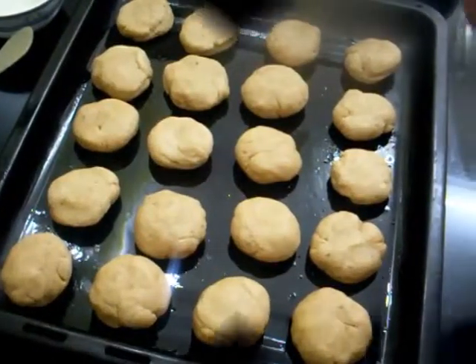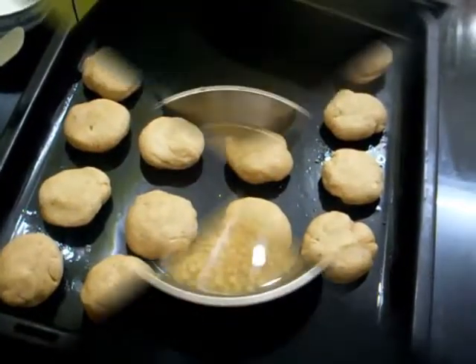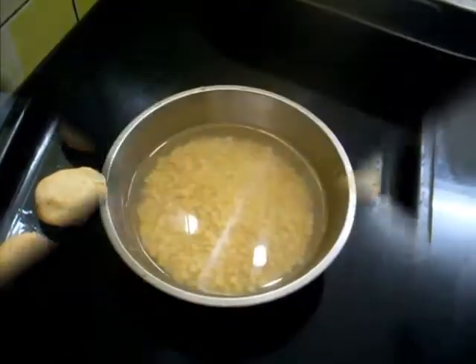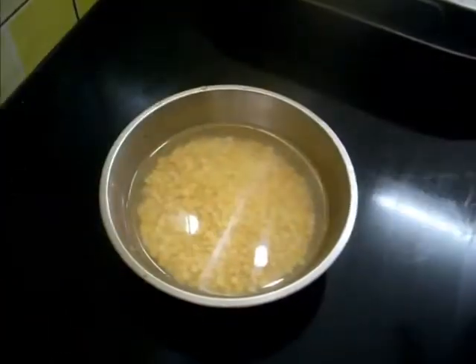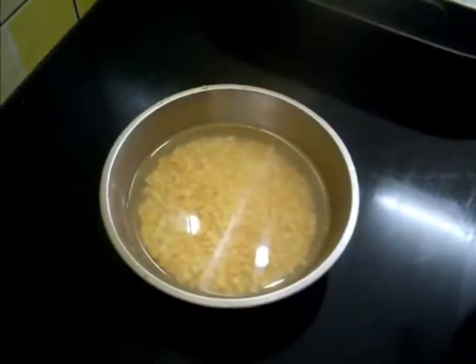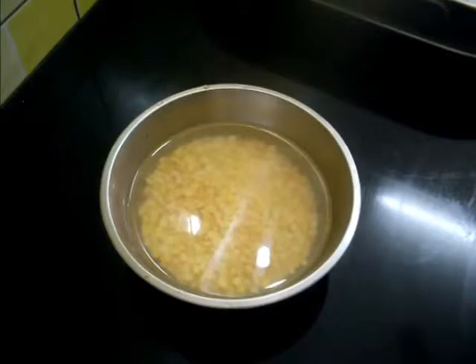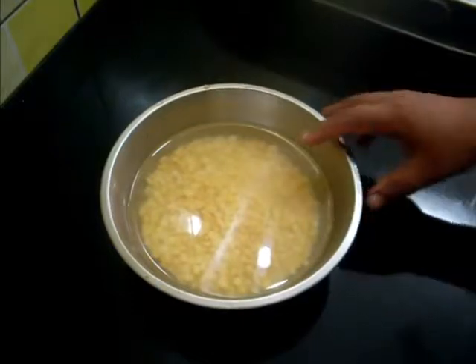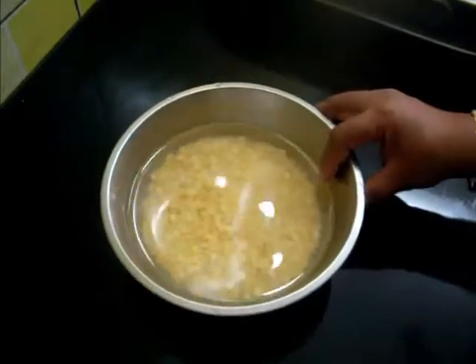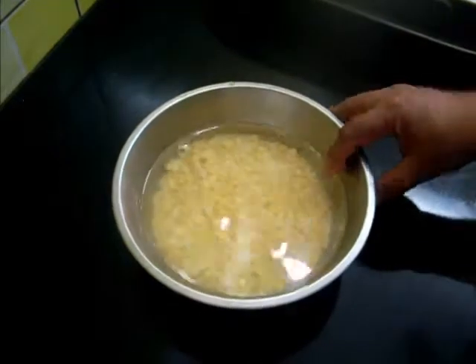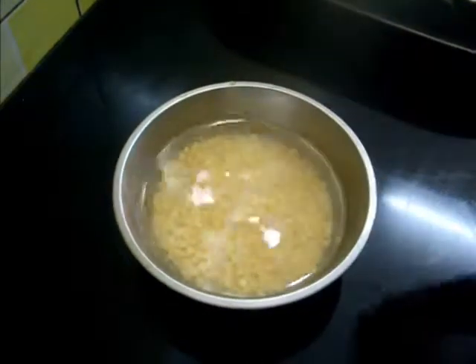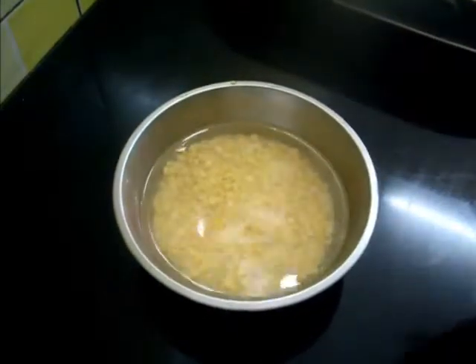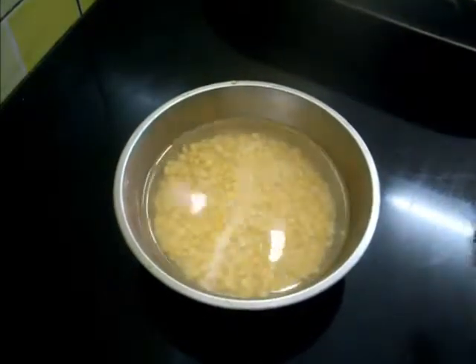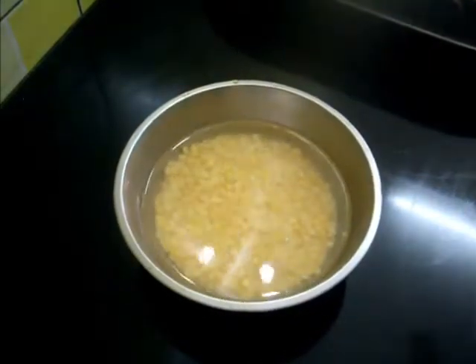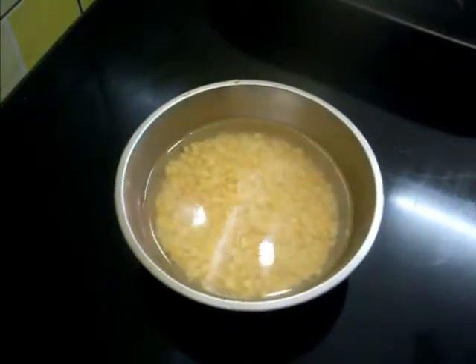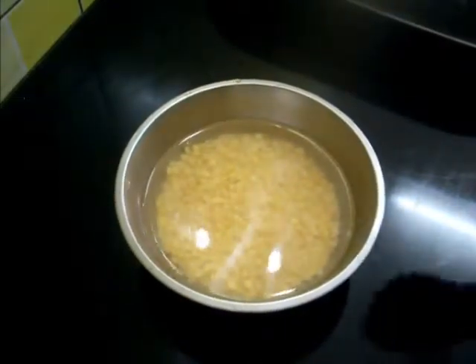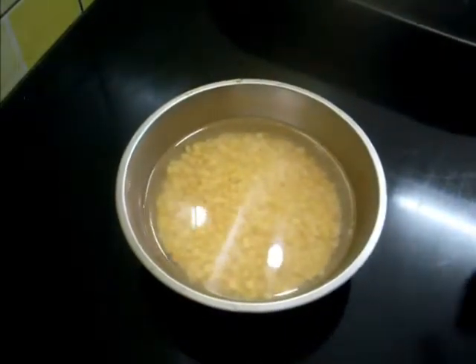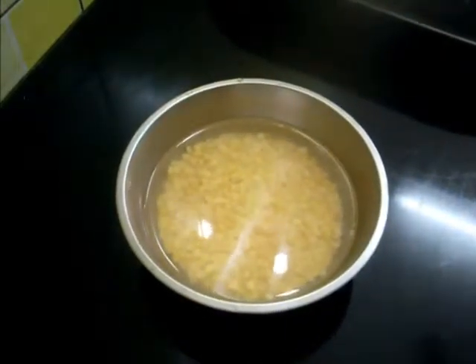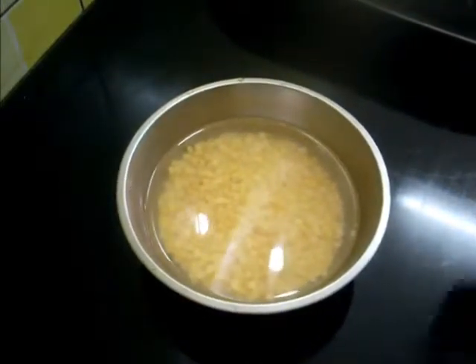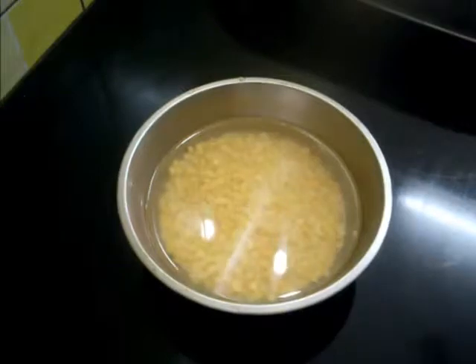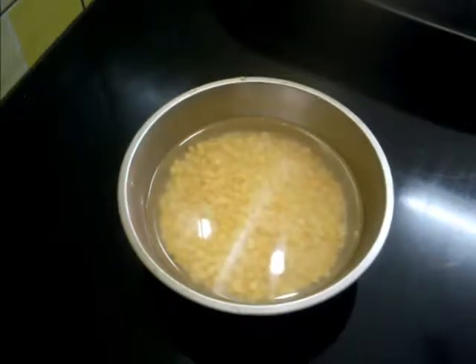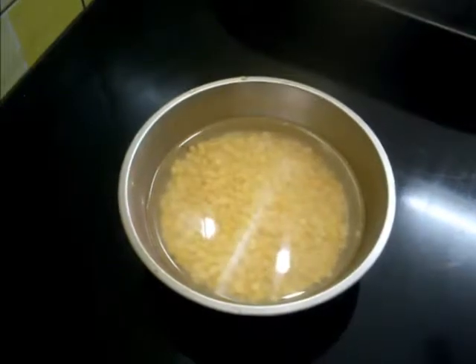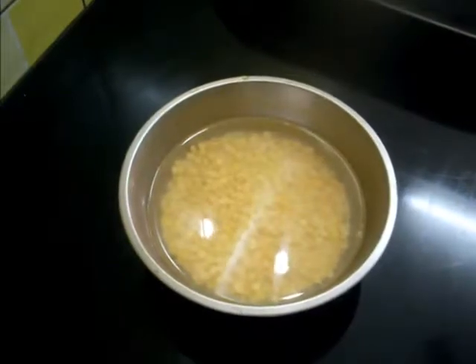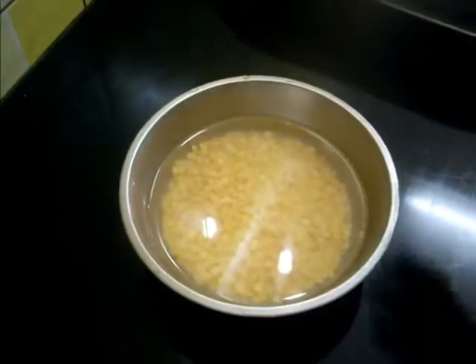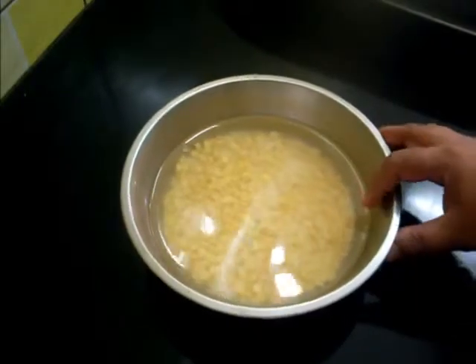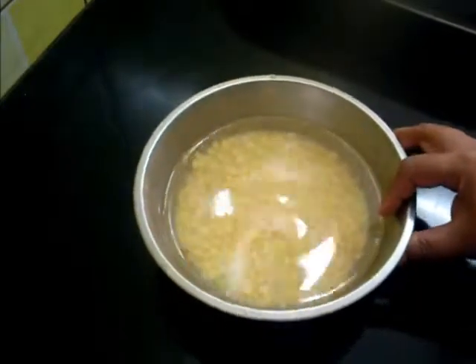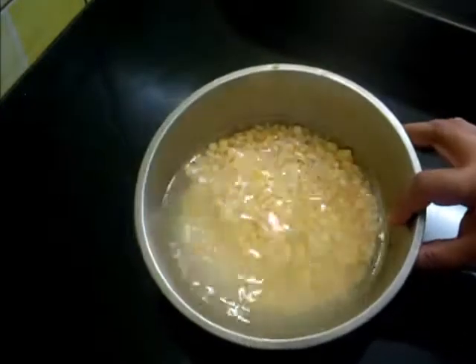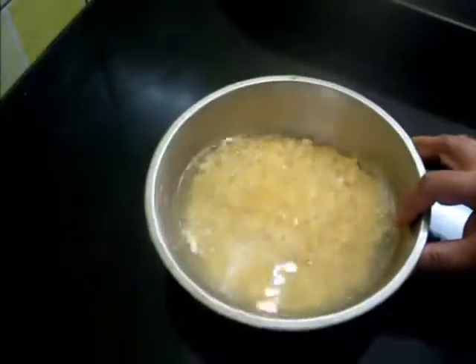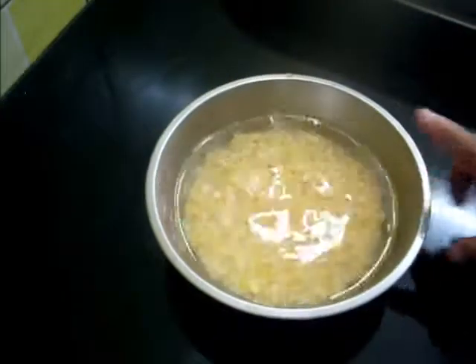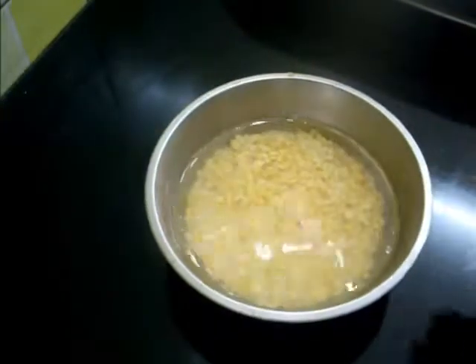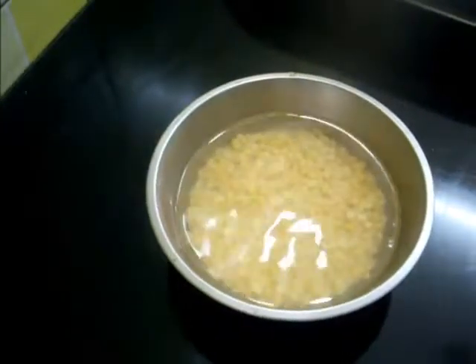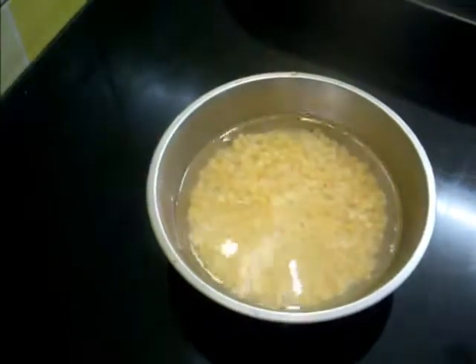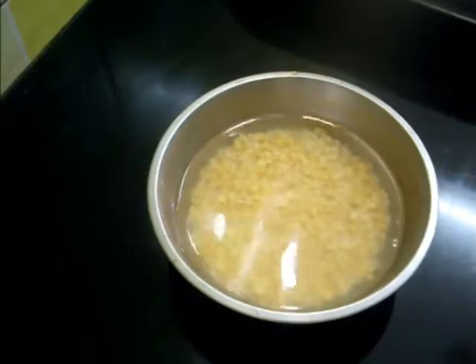Now for making the dal for dal bati, I have soaked all kinds of dal in water — that is toor dal, moong dal, chana dal, masoor dal, and urad dal. These are taken all in small quantities, and now I am going to pressure cook this dal.